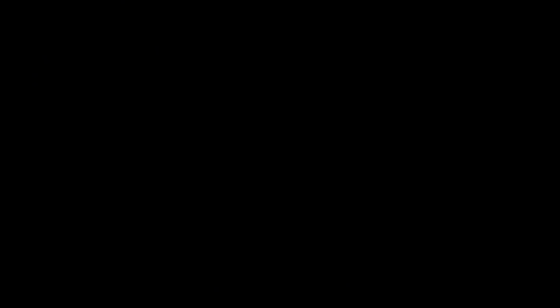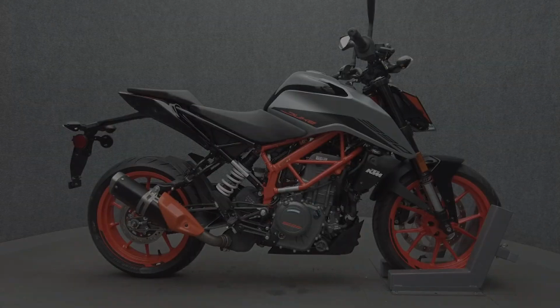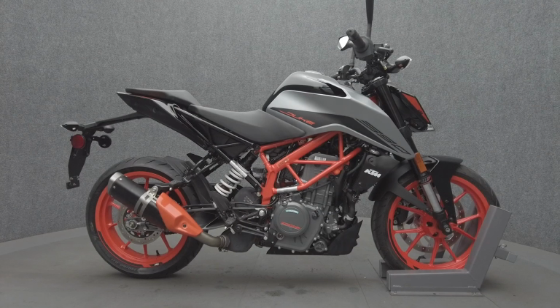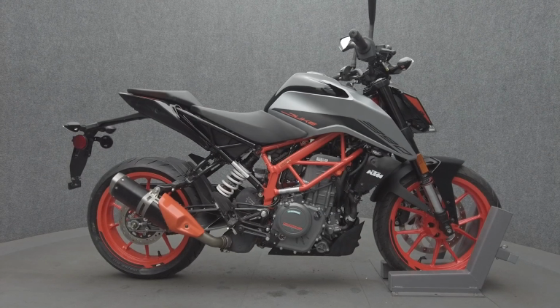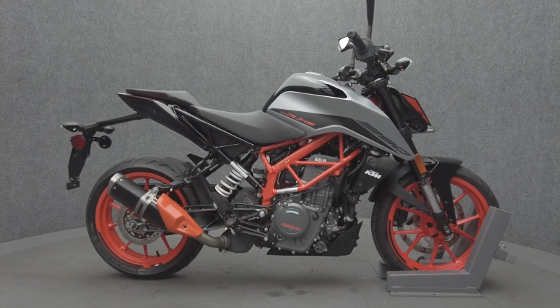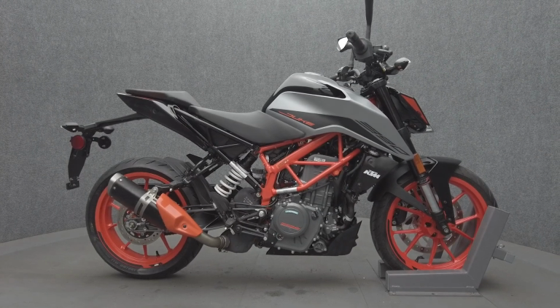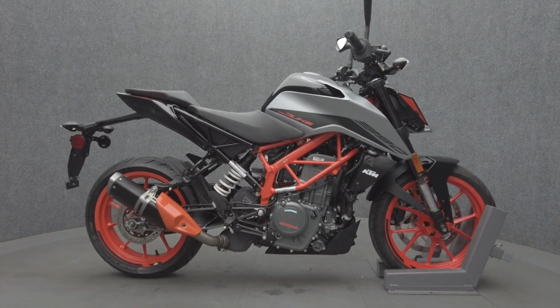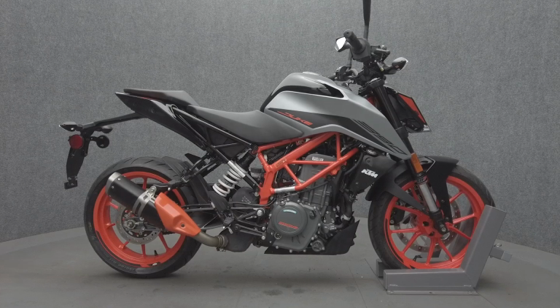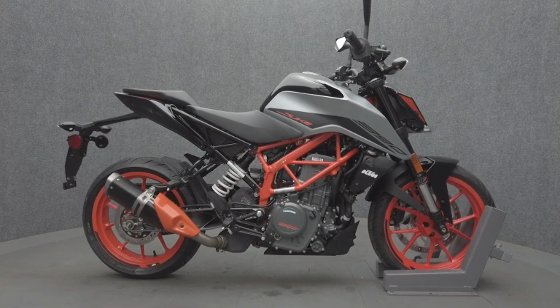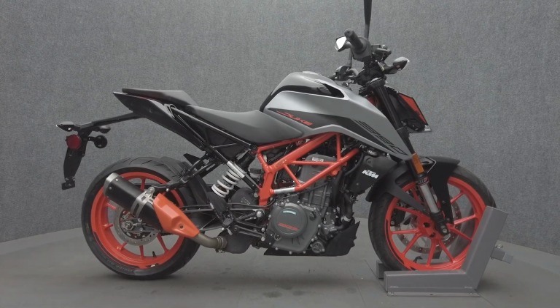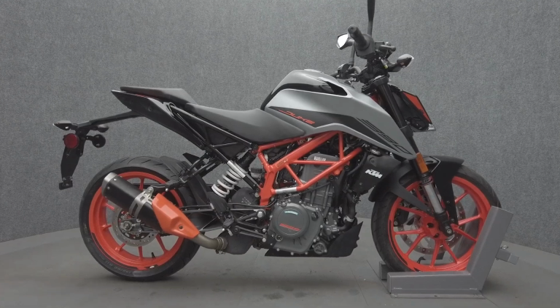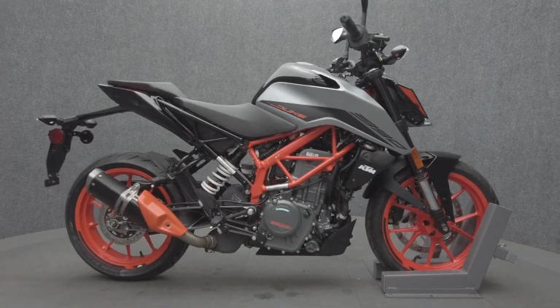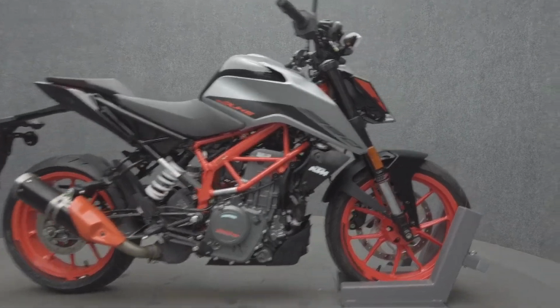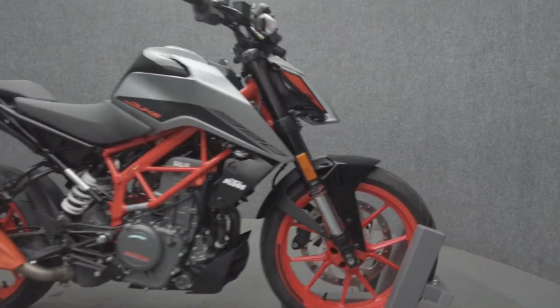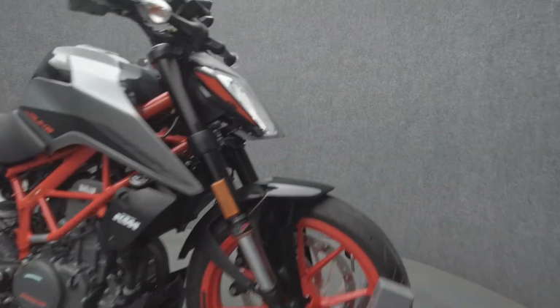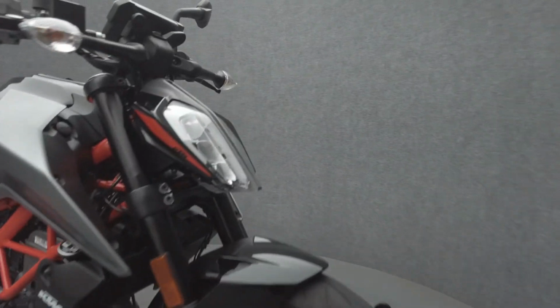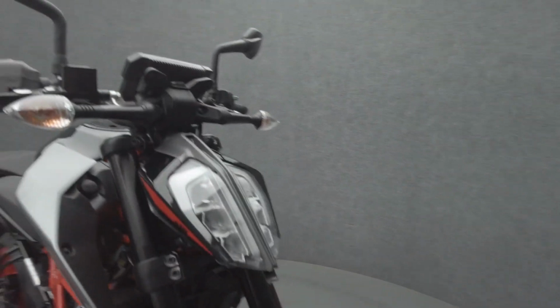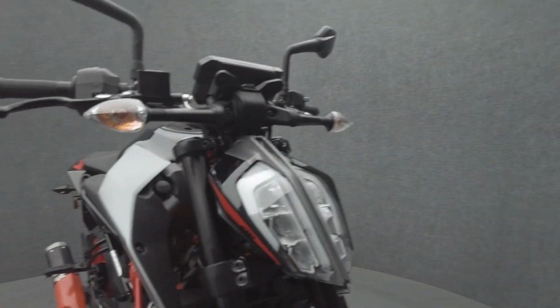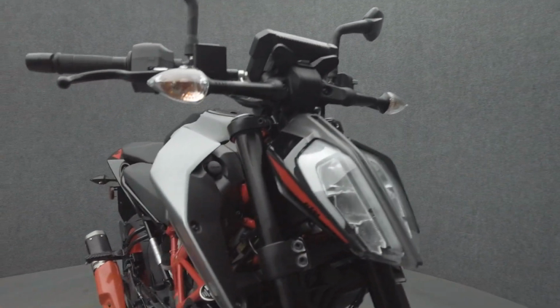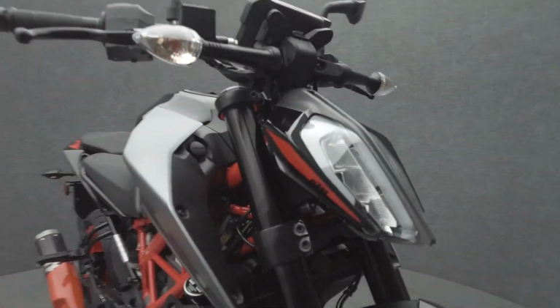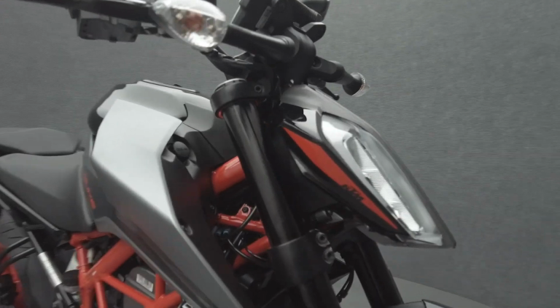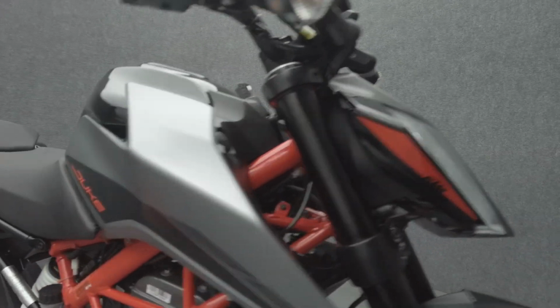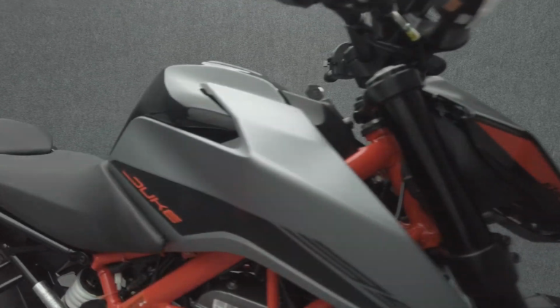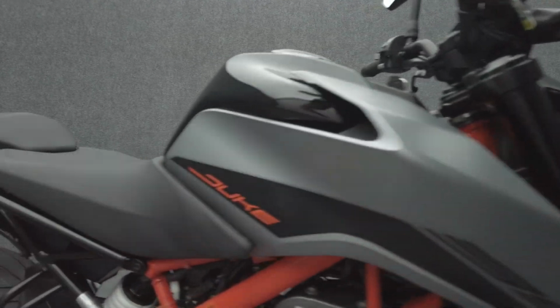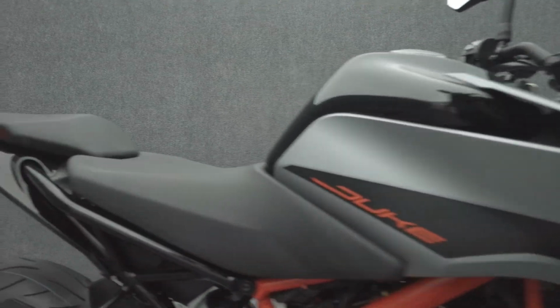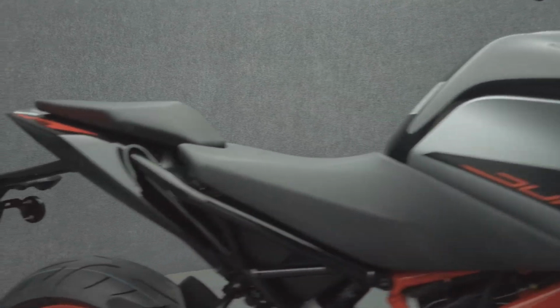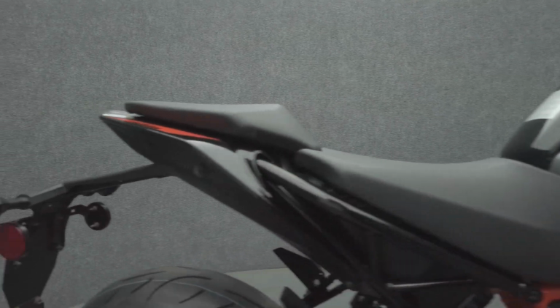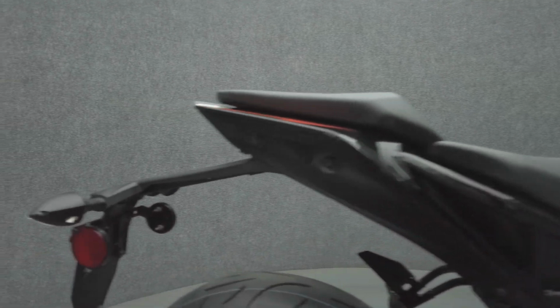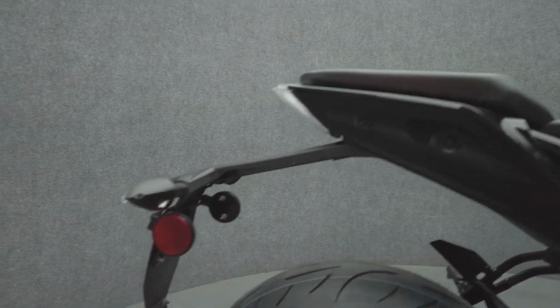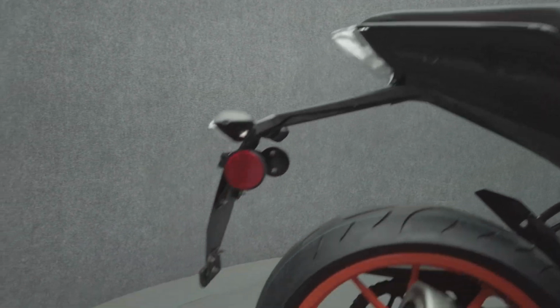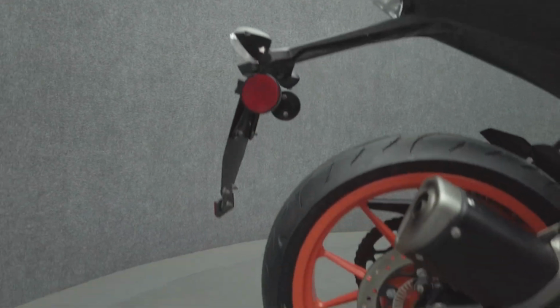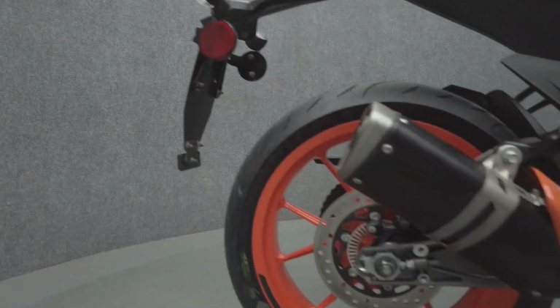Hey everyone, this is Keegan from National Power Sports. This 2021 KTM 390 Duke with 2,475 miles passes New Hampshire state inspection and runs well. It comes equipped with ABS and we've replaced the rear tire.